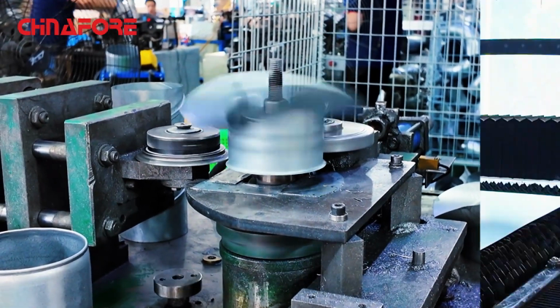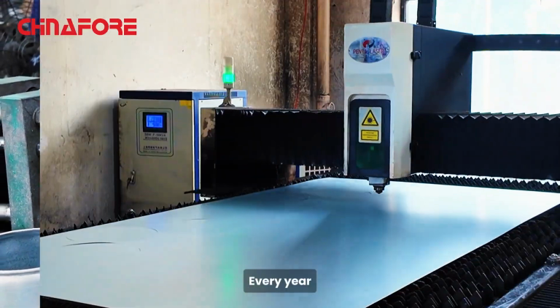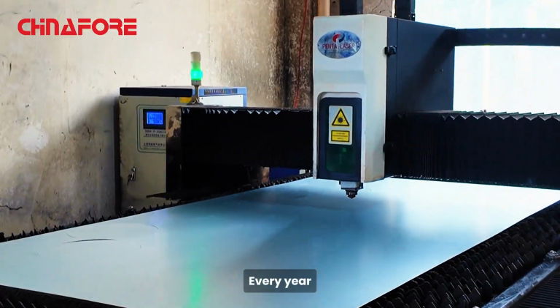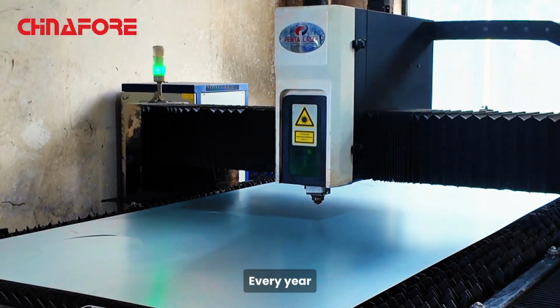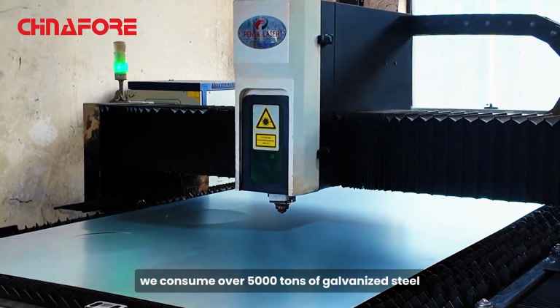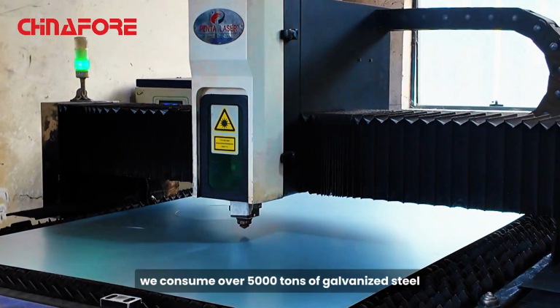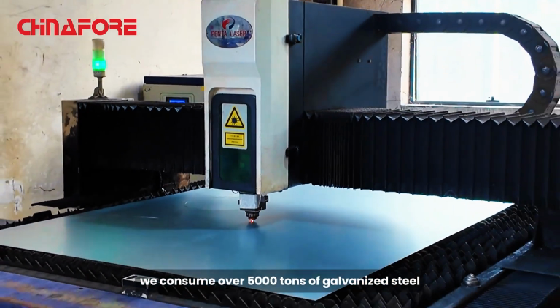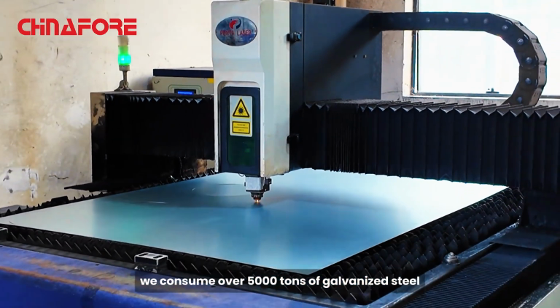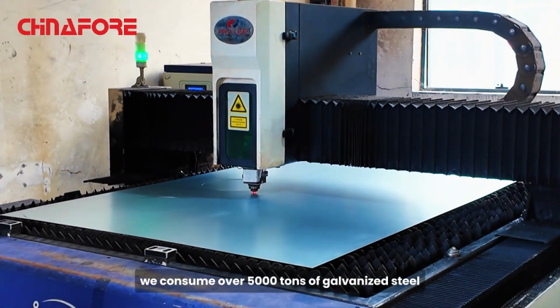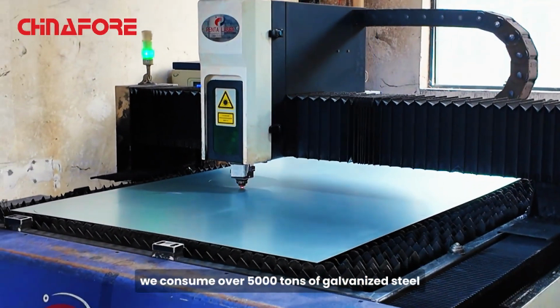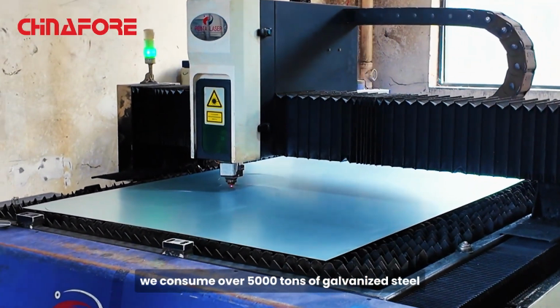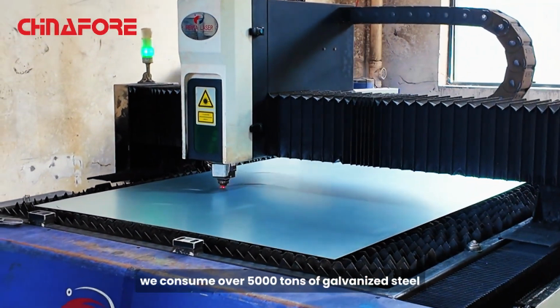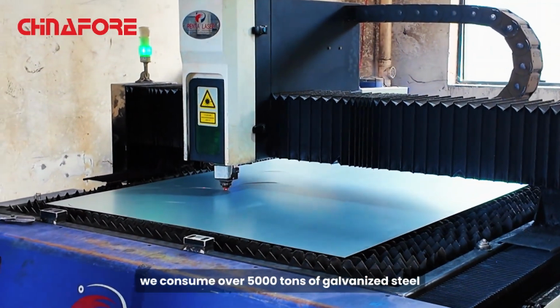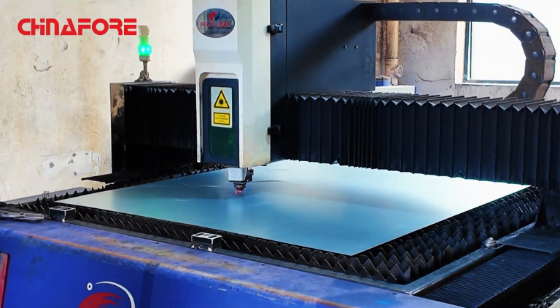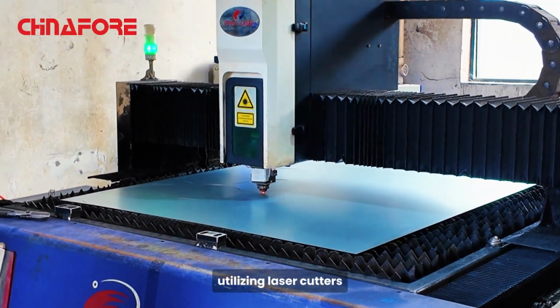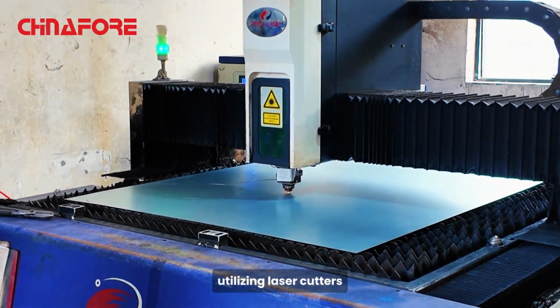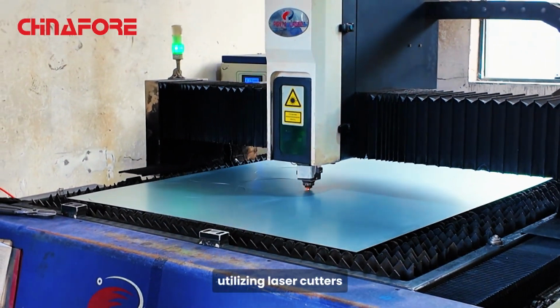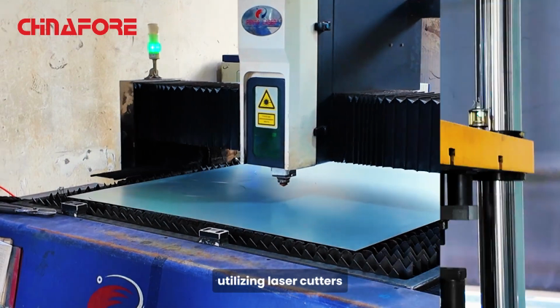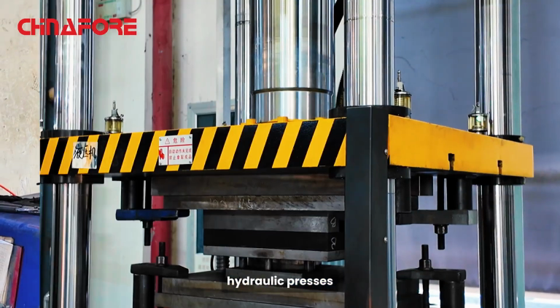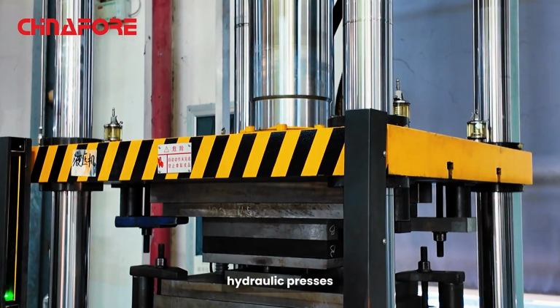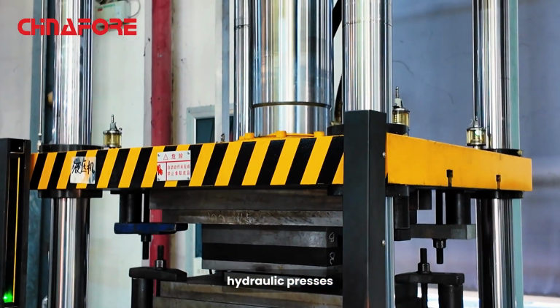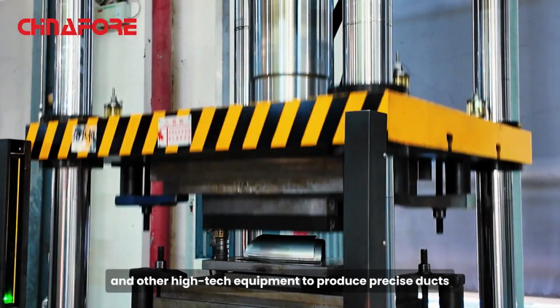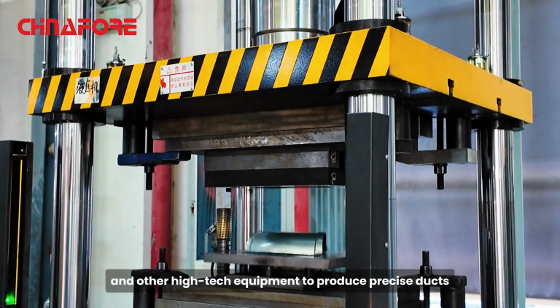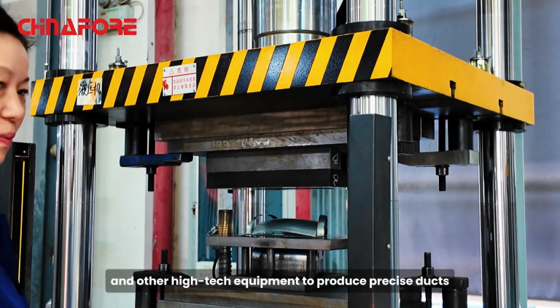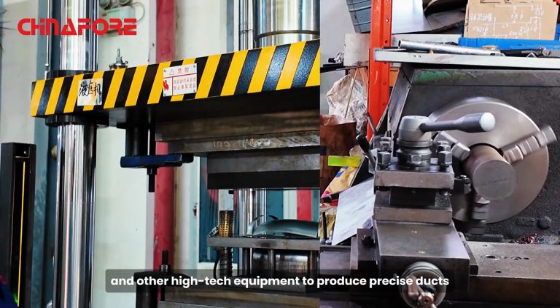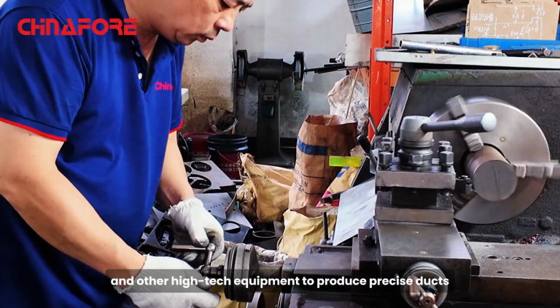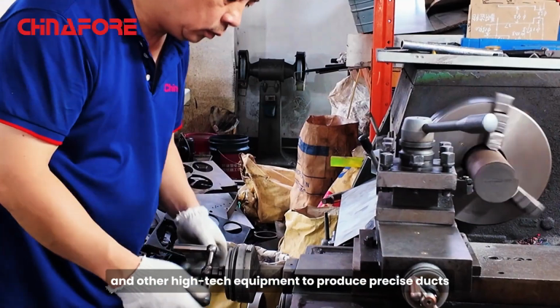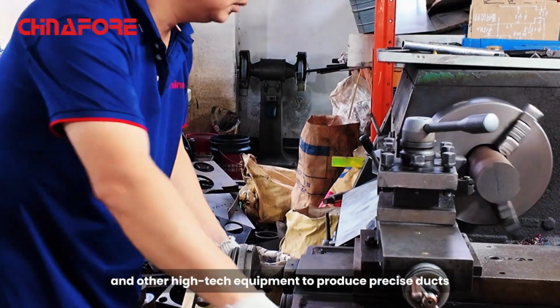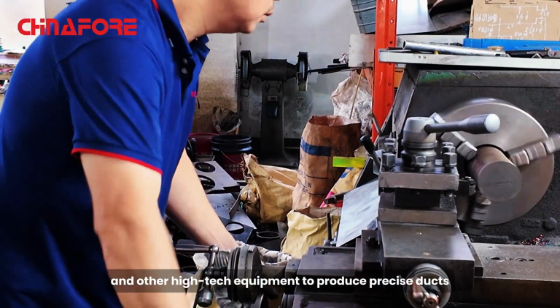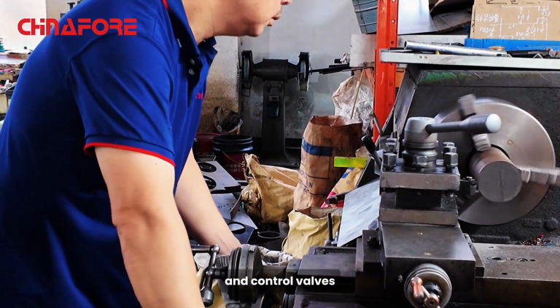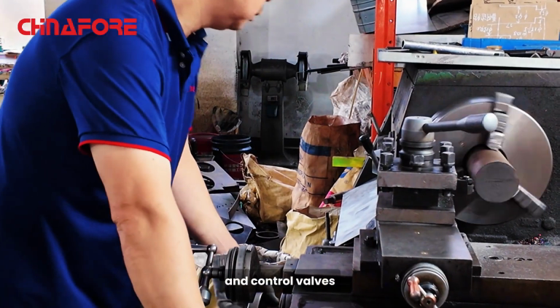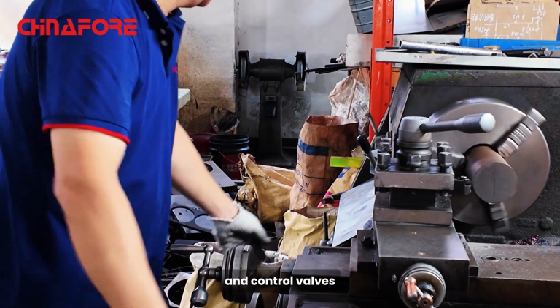Every year, we consume over 5,000 tons of galvanized steel, utilizing laser cutters, hydraulic presses, and other high-tech equipment to produce precise ducts and control valves.